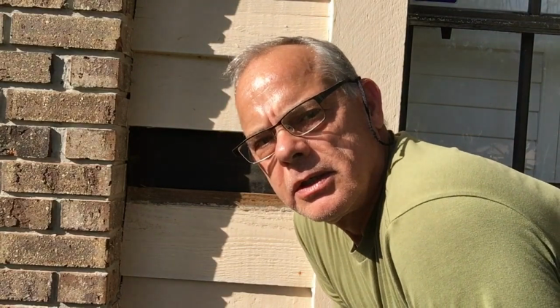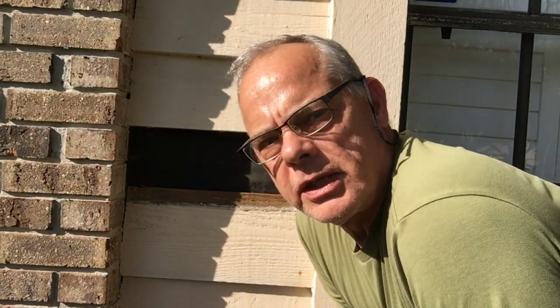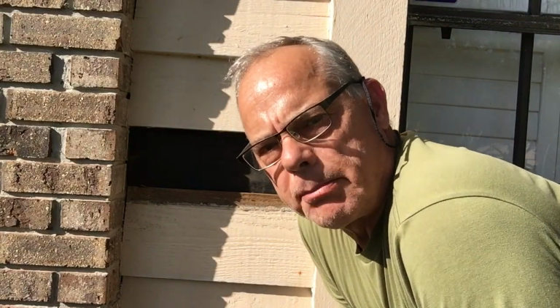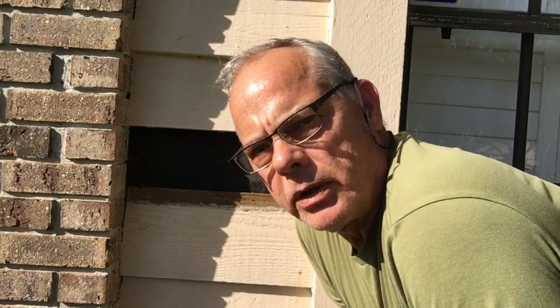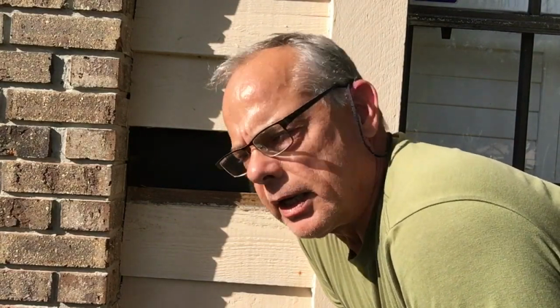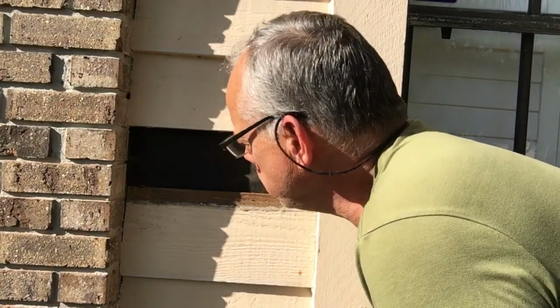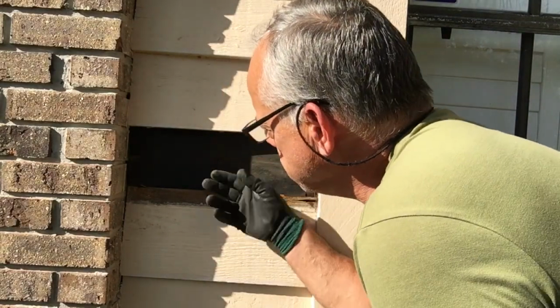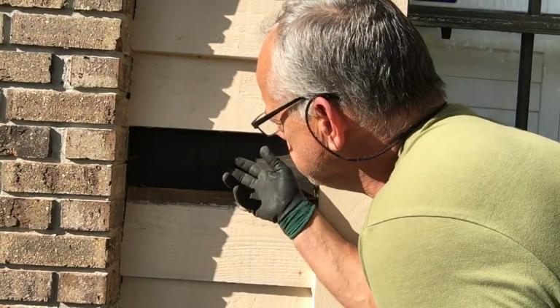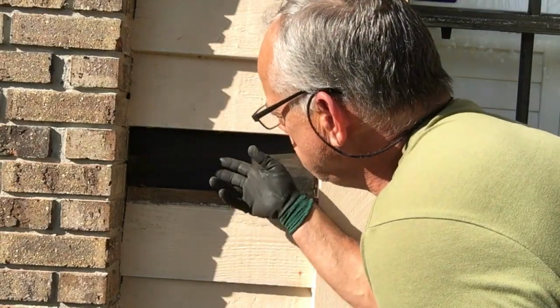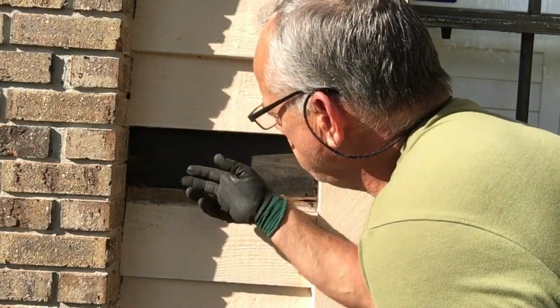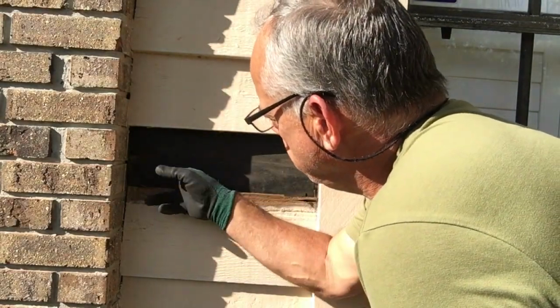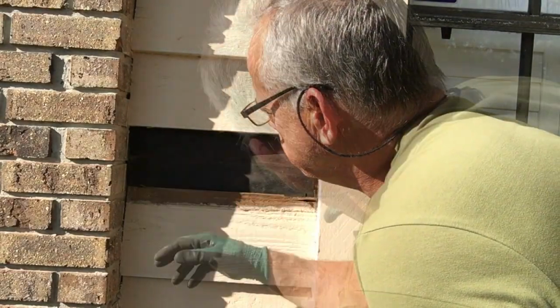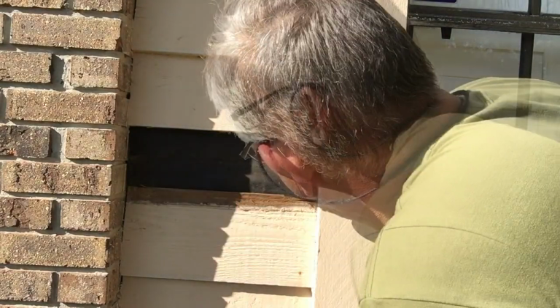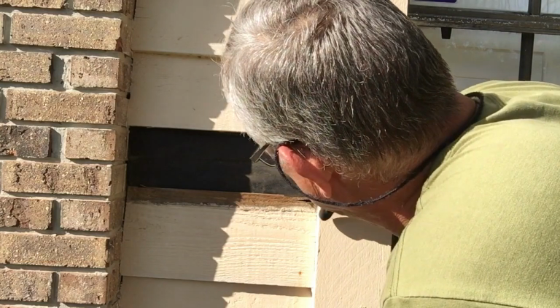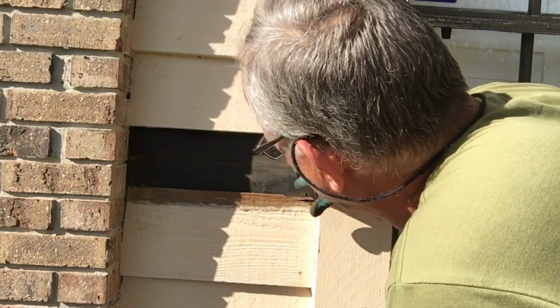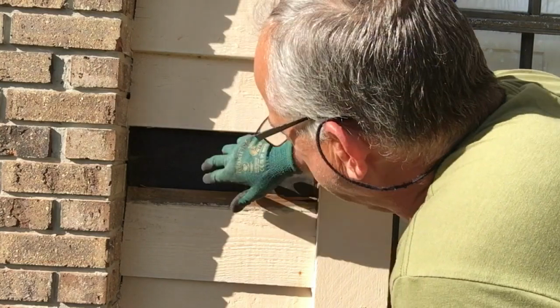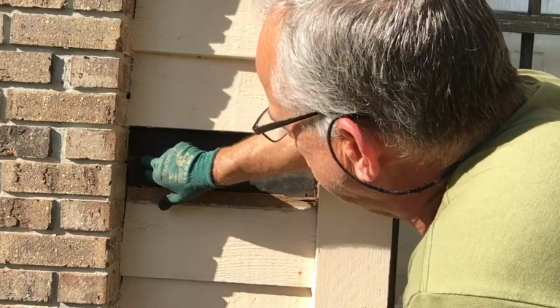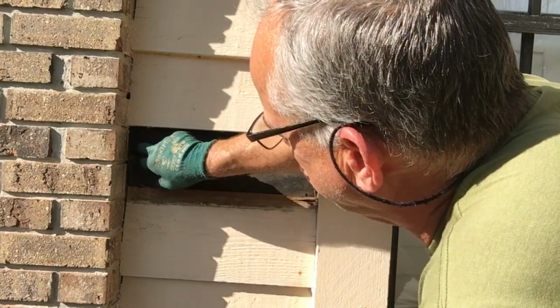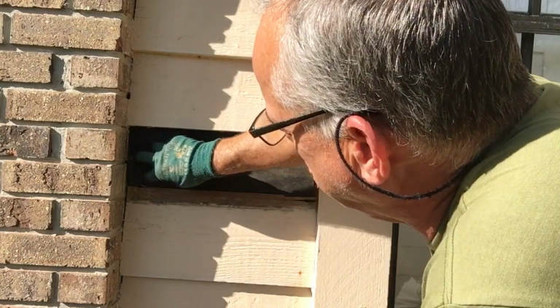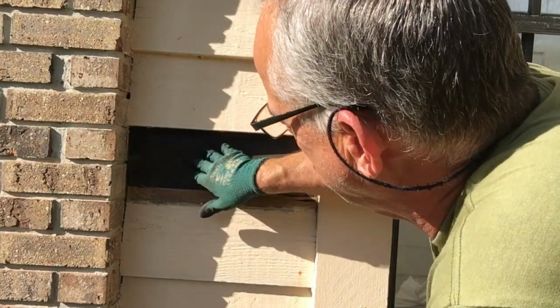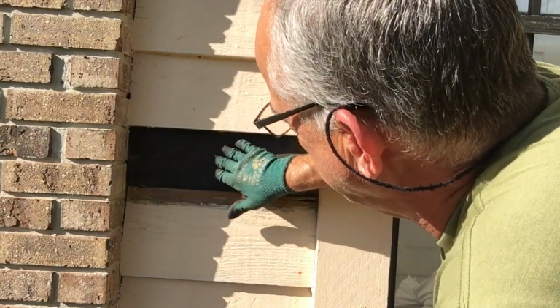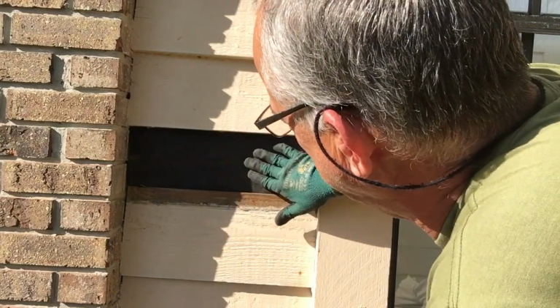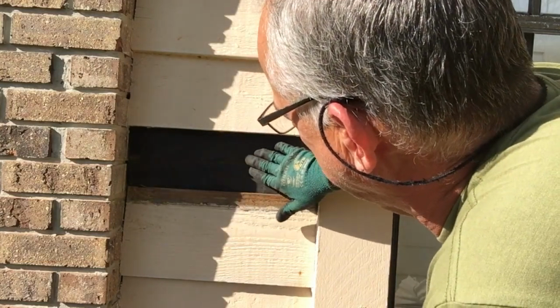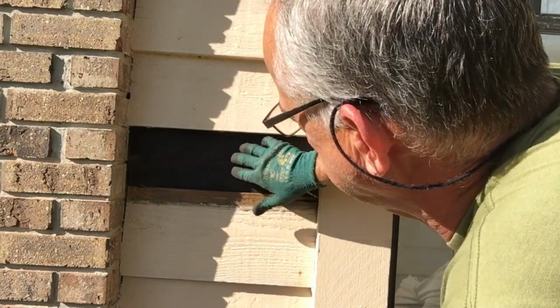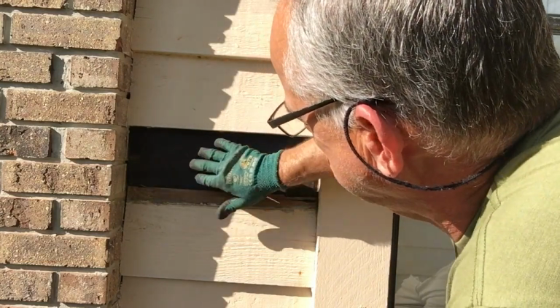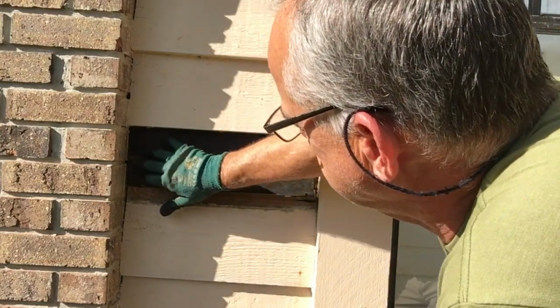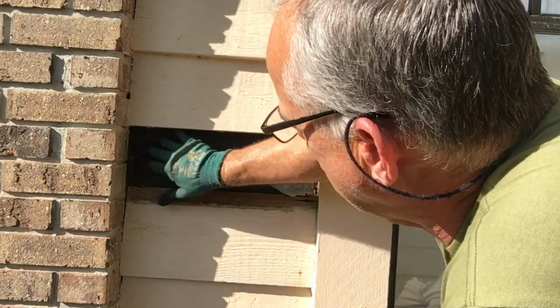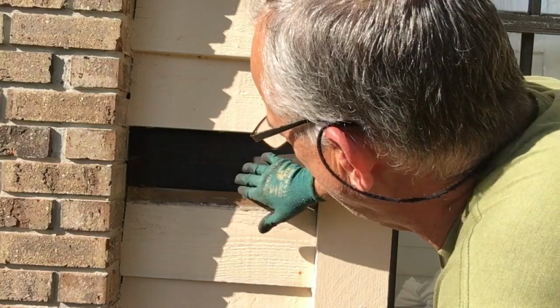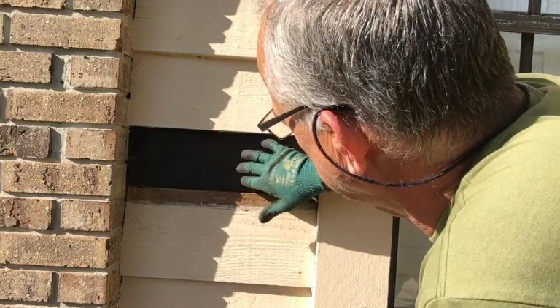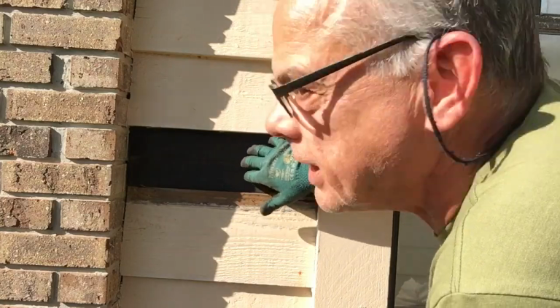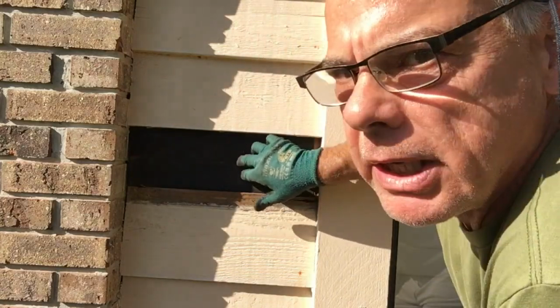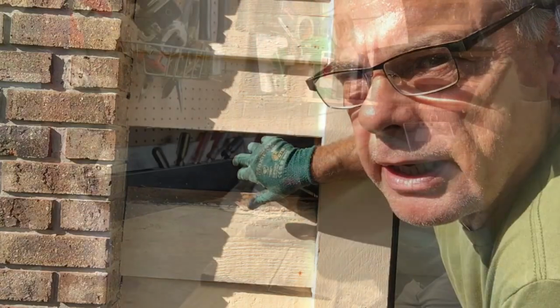So let's cut a board so we can replace this clapboard. It's nailed directly to the framing — there's no sheeting under this. This is a hollow wall with insulation behind it.